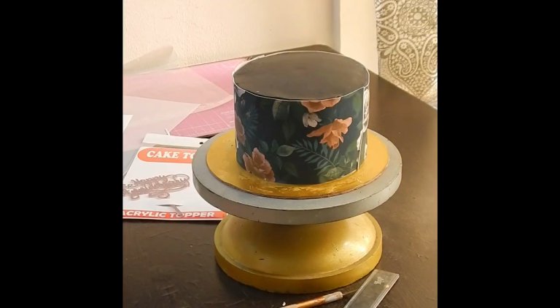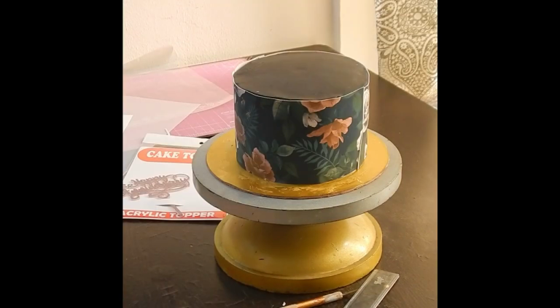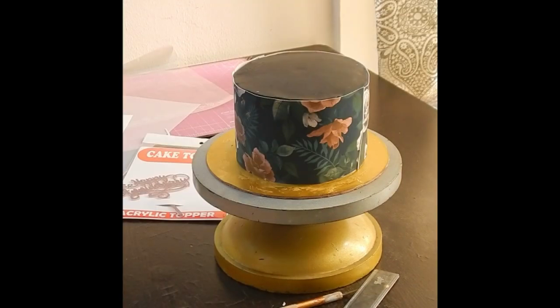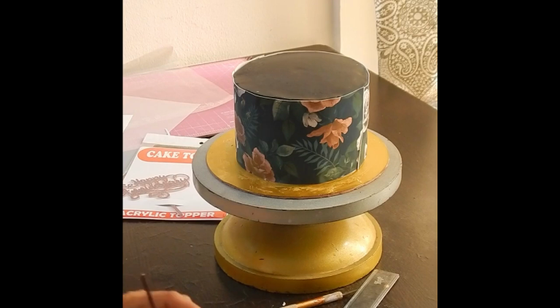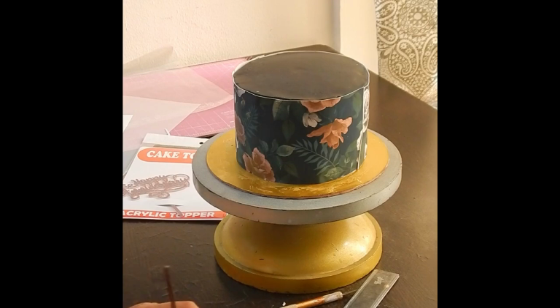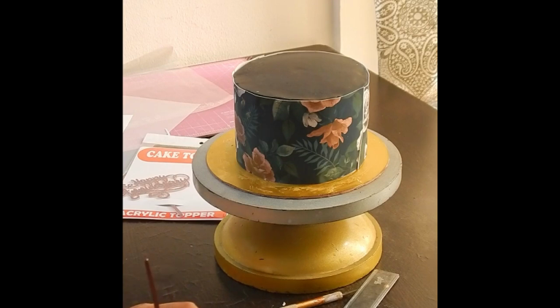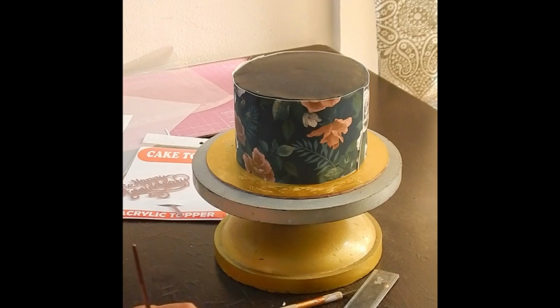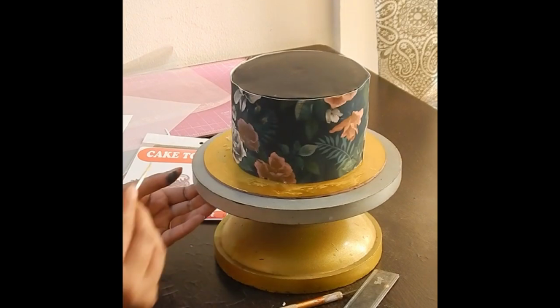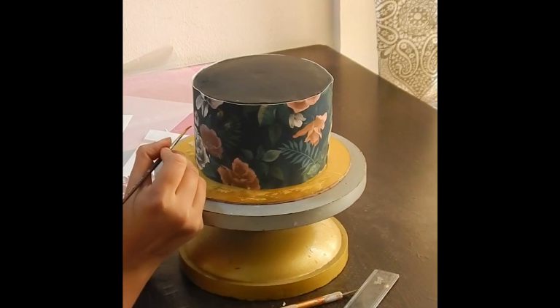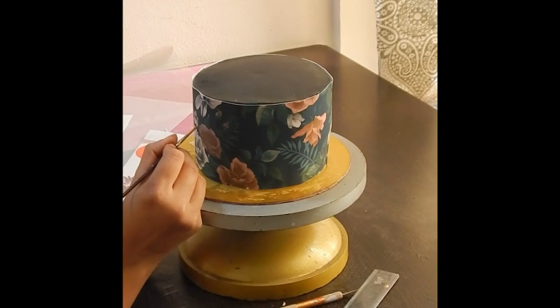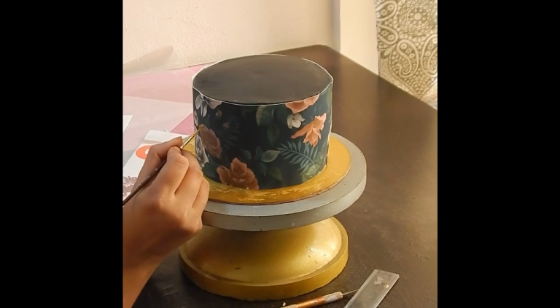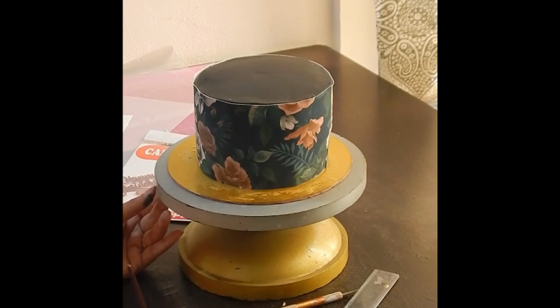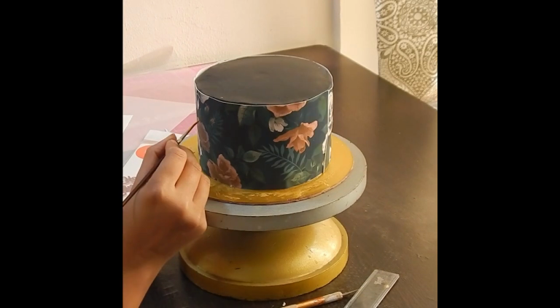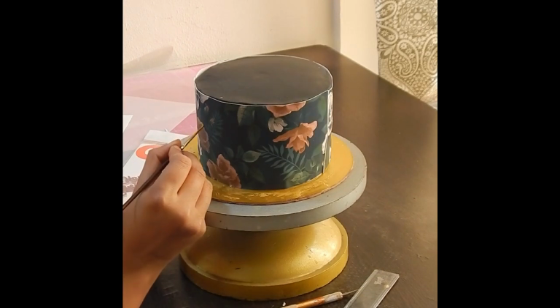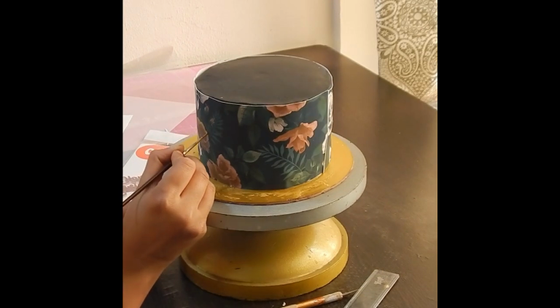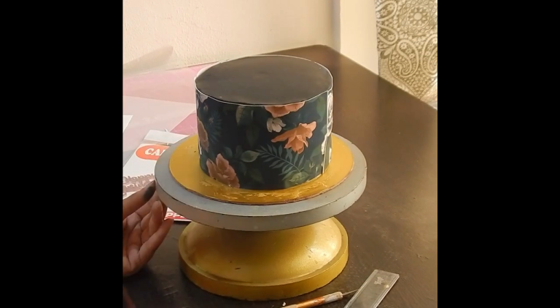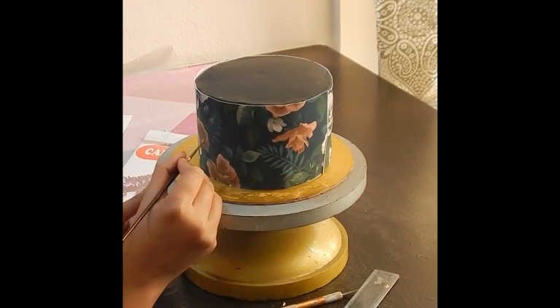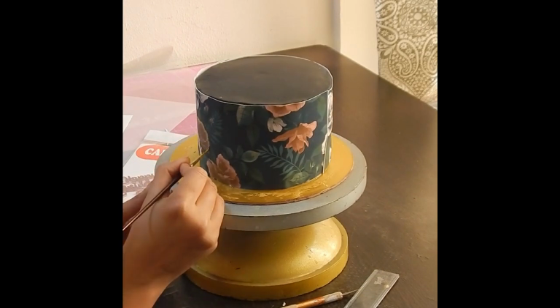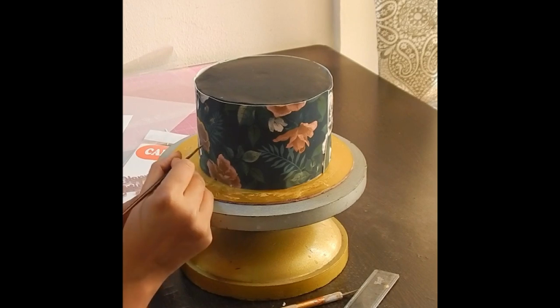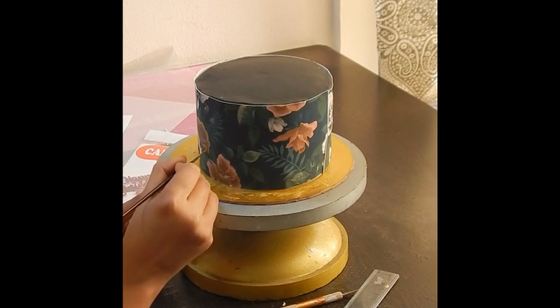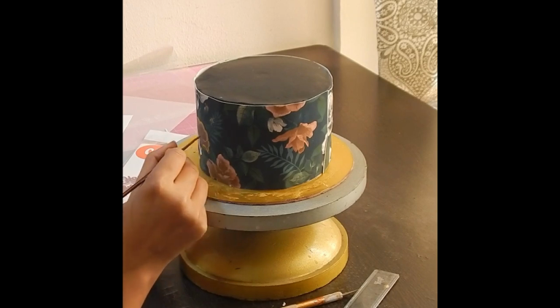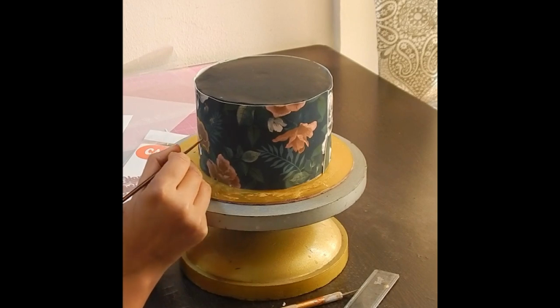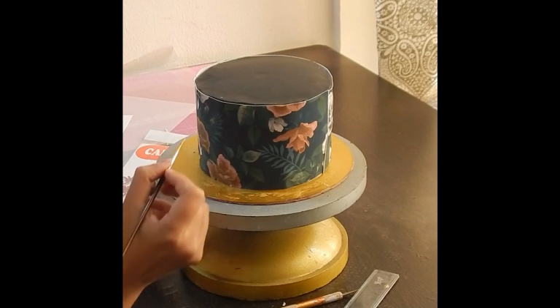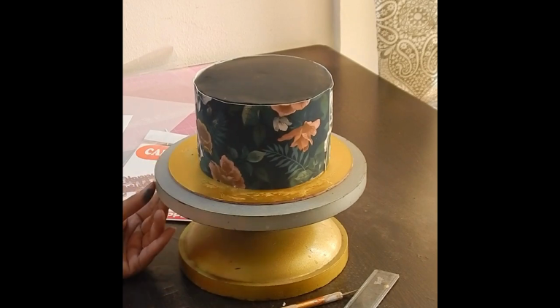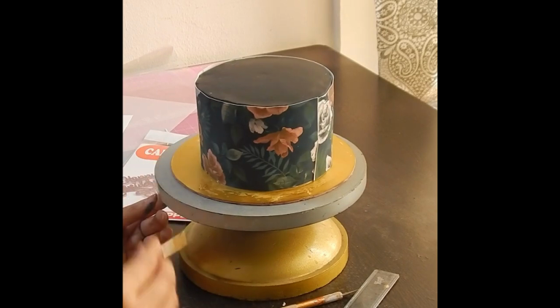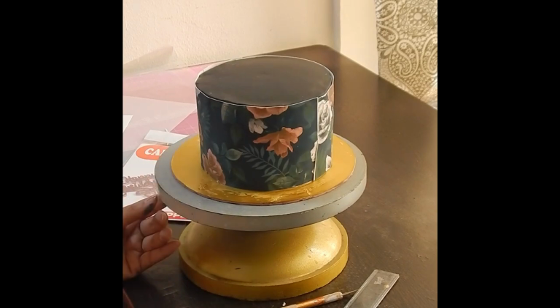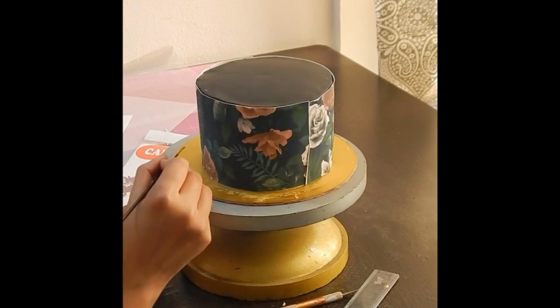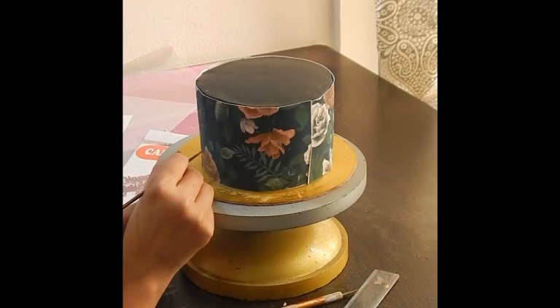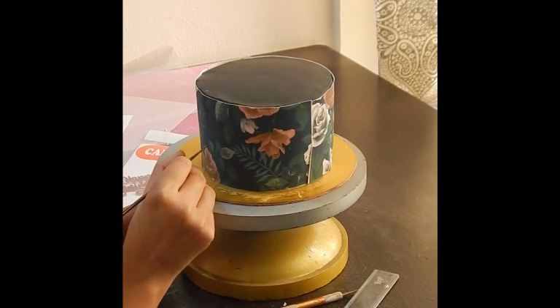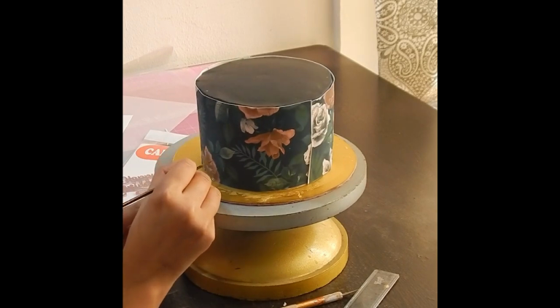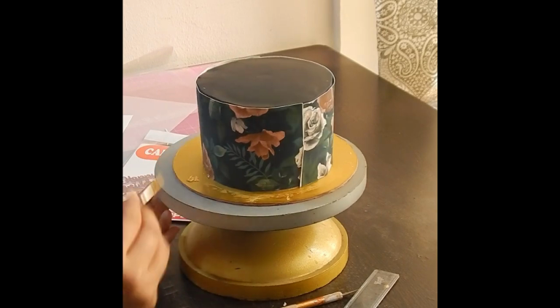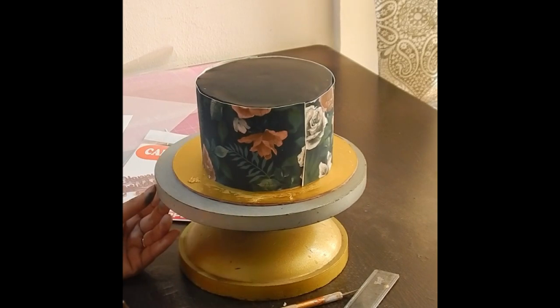Now, mix some gold luster dust with some vodka and just give a little detail to the flowers and roots. This will help make the design pop a little.